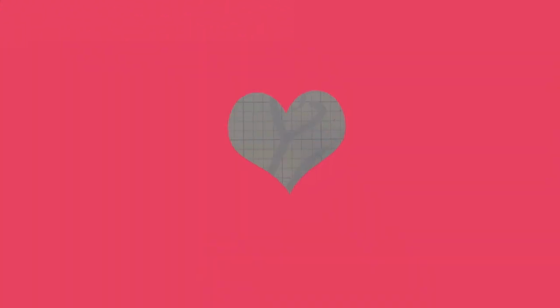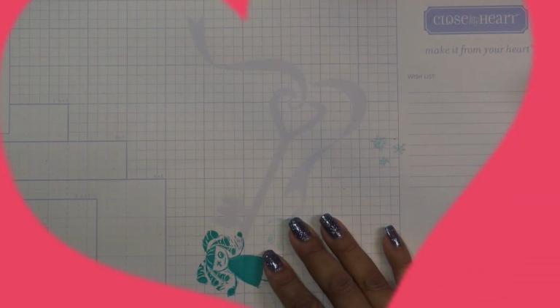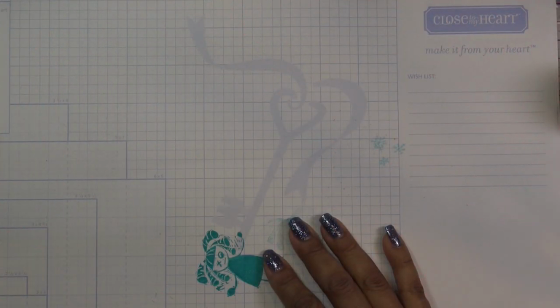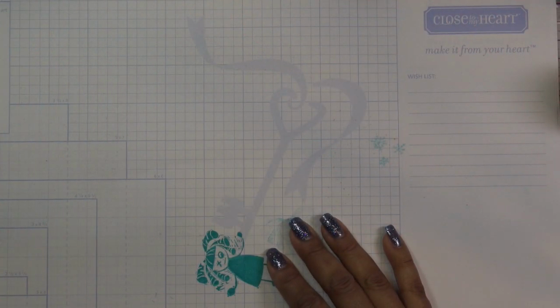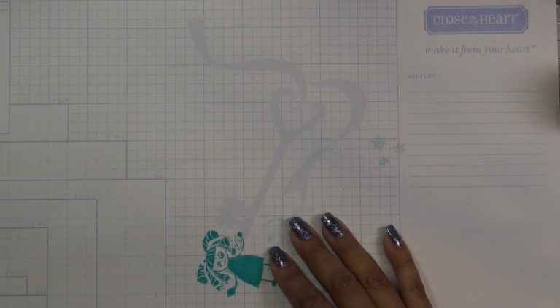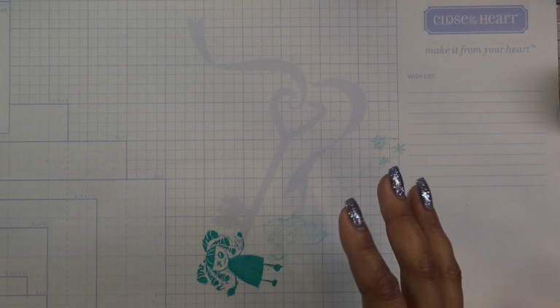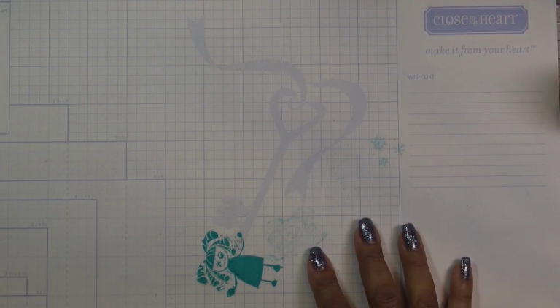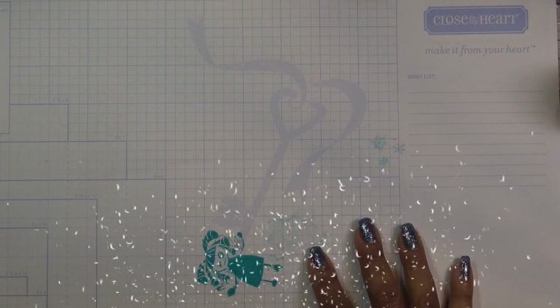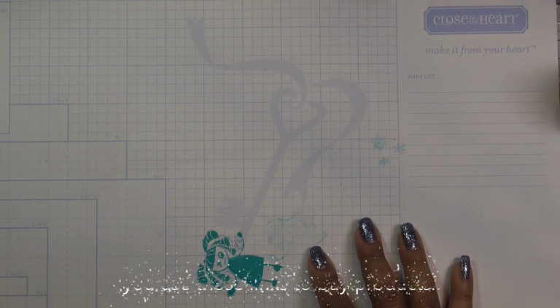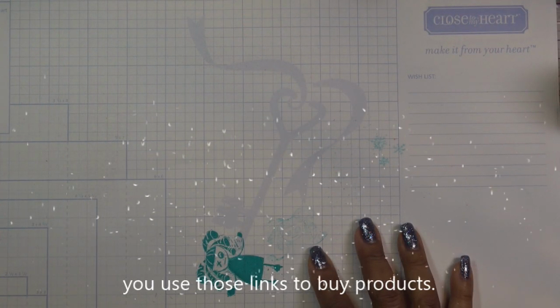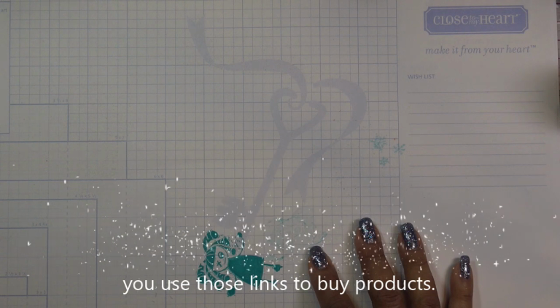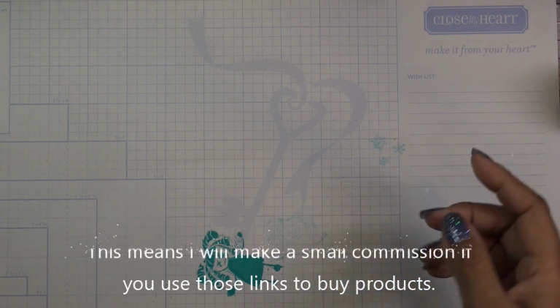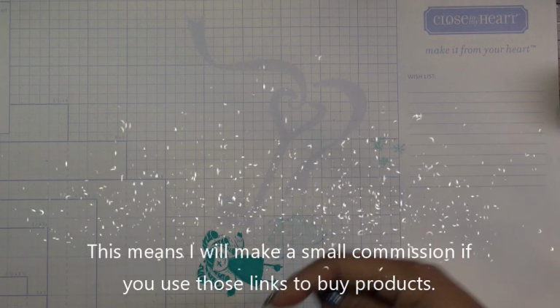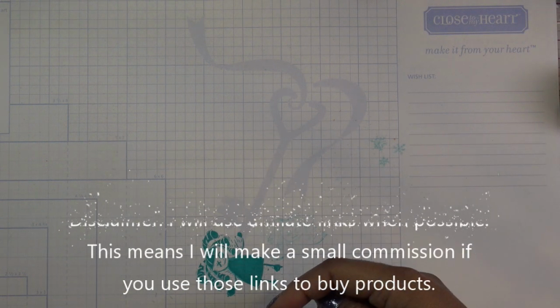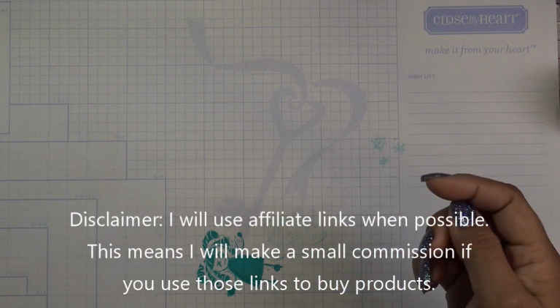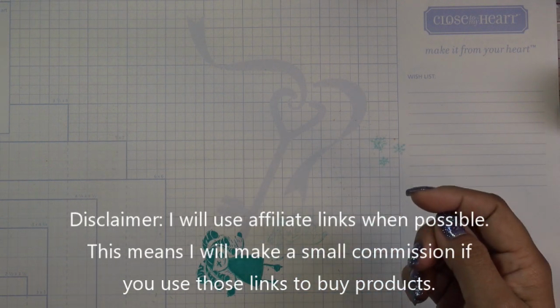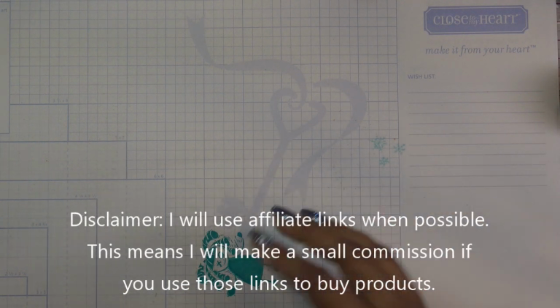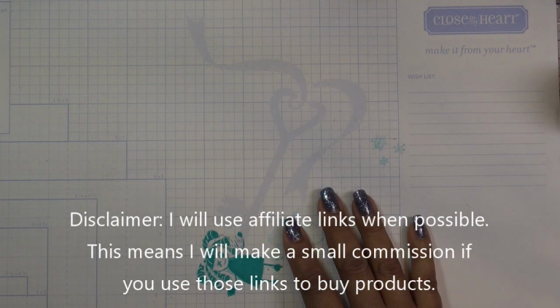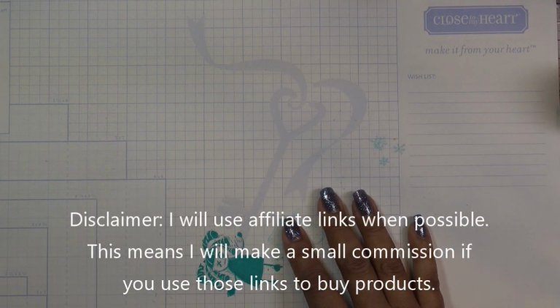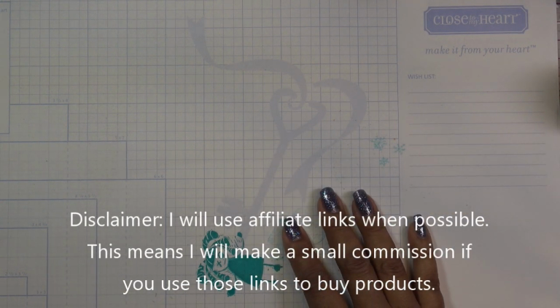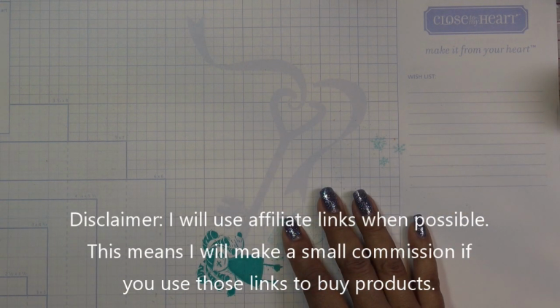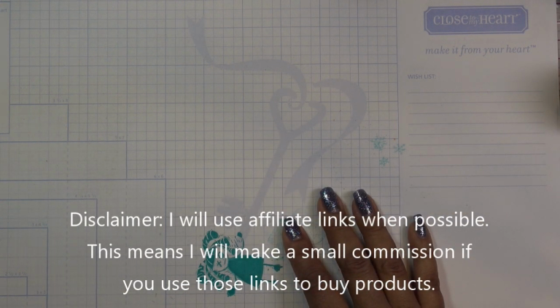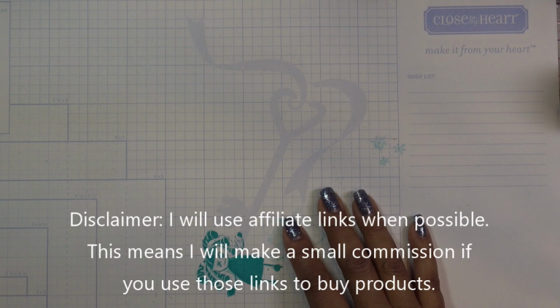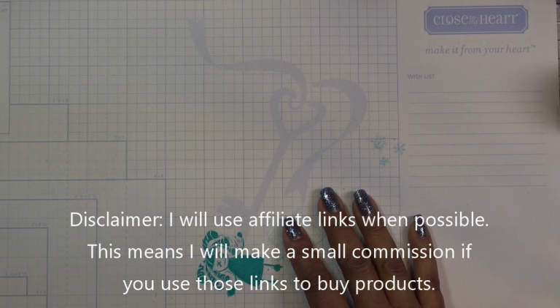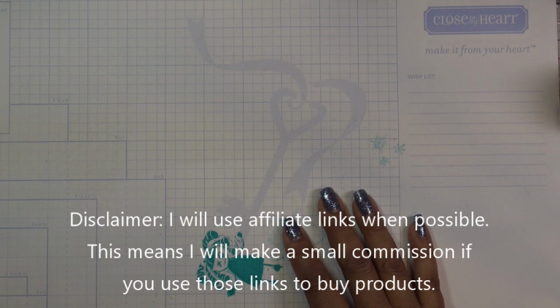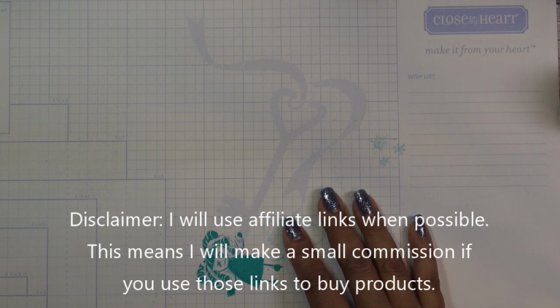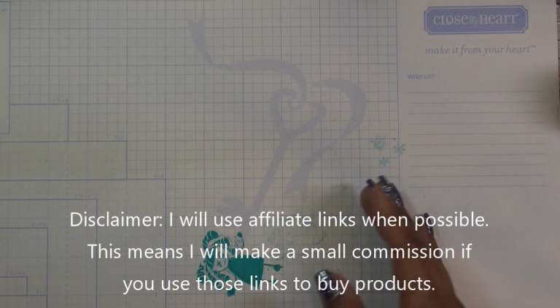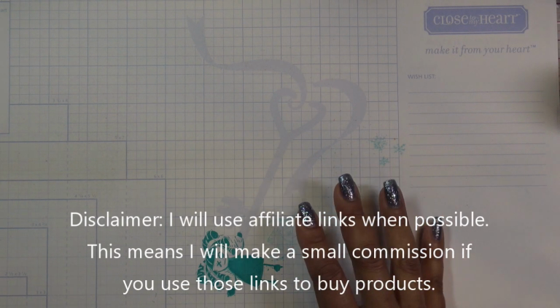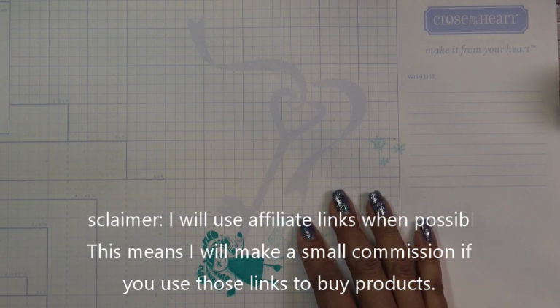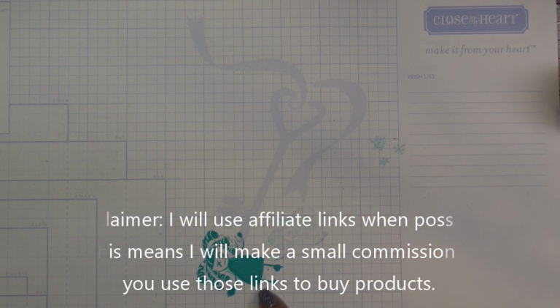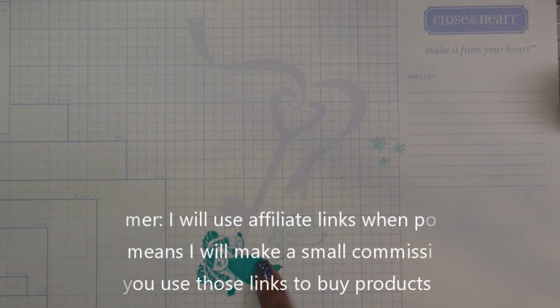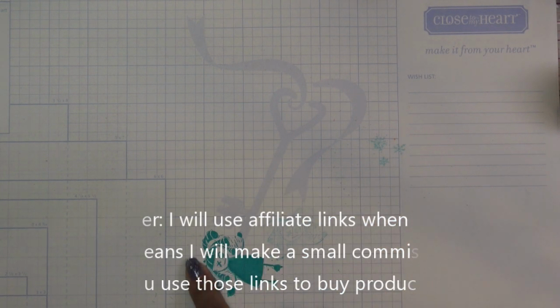Hi guys, so today I'm going to get started — I'm just trying out the Anna Griffin birthday box. If I have any links in the description box, they will be affiliate links, which means I will make a small commission if you were to purchase from those links.